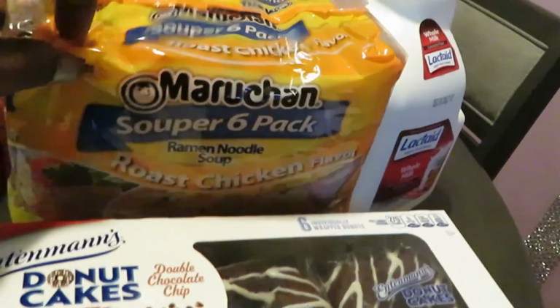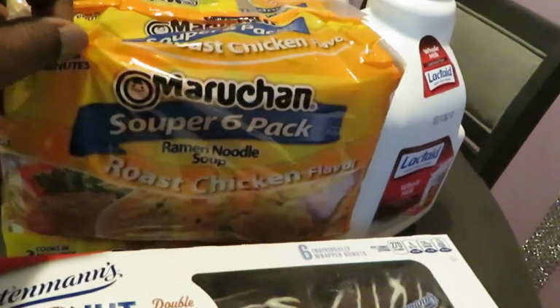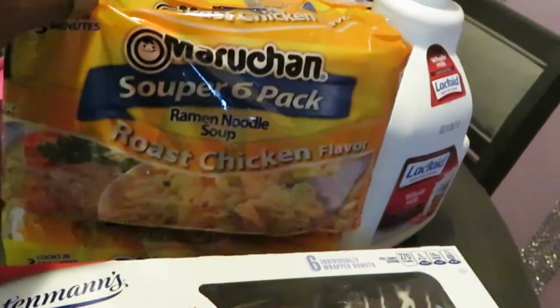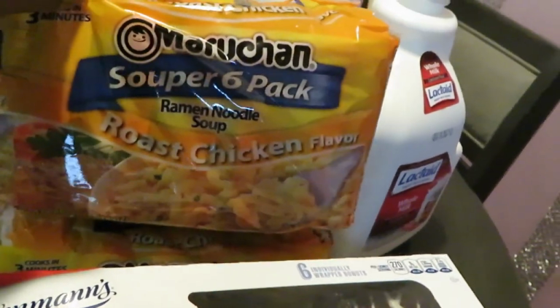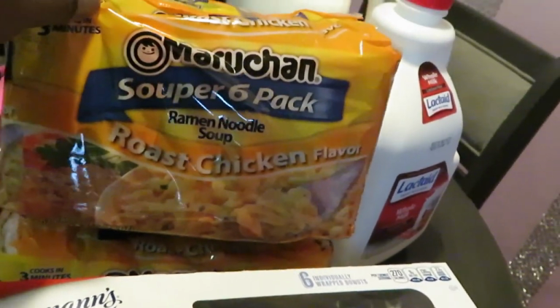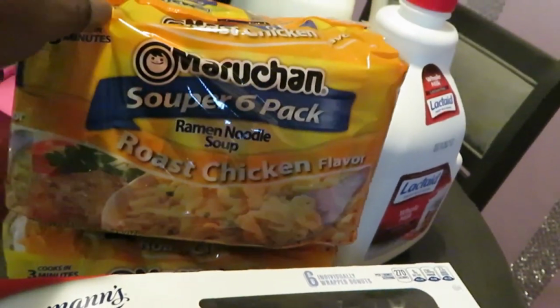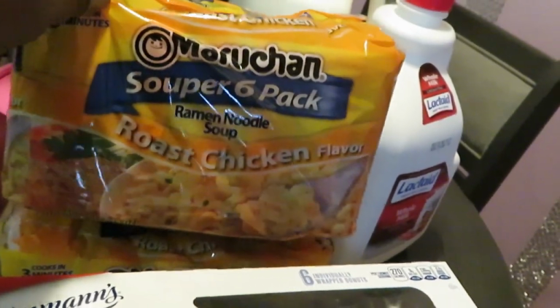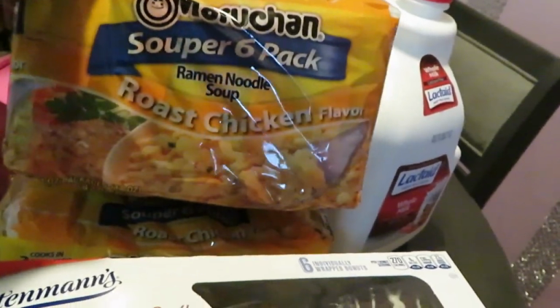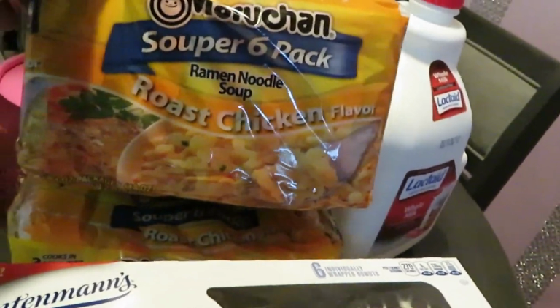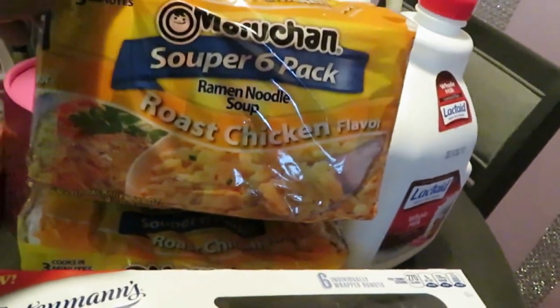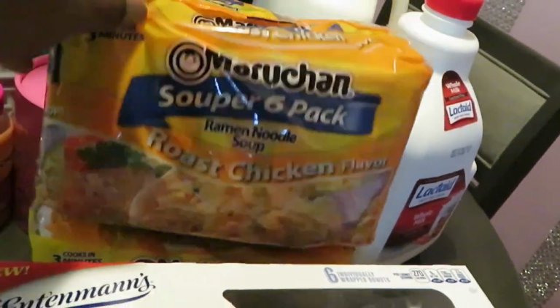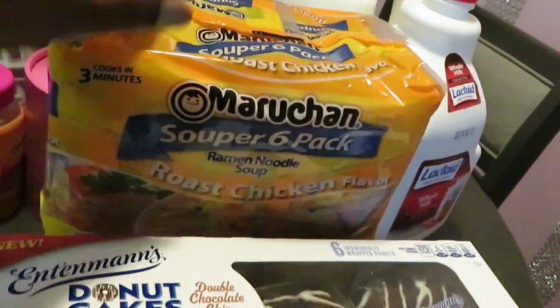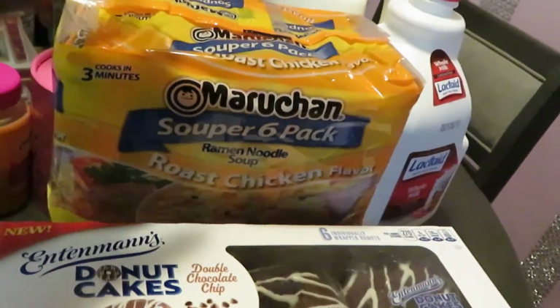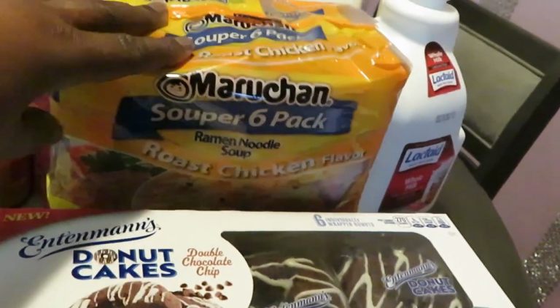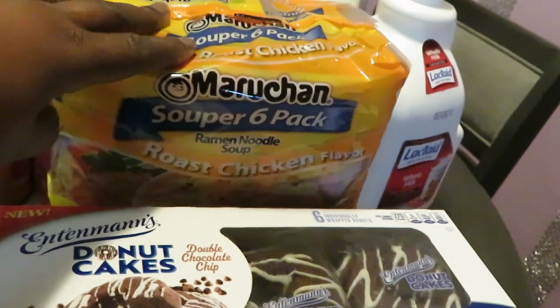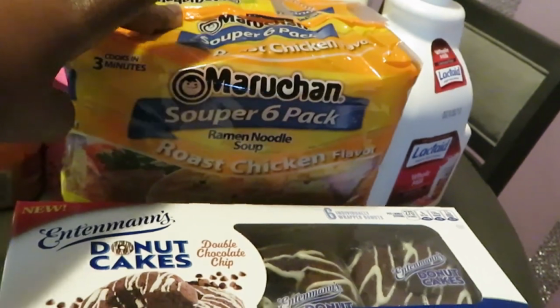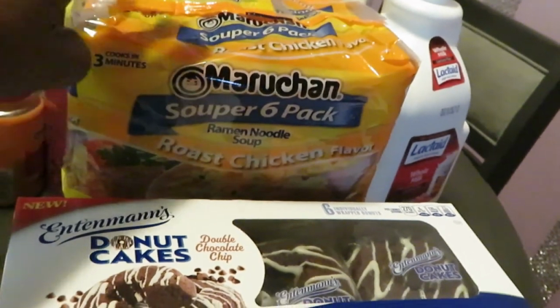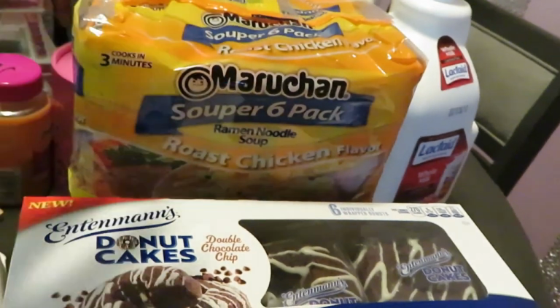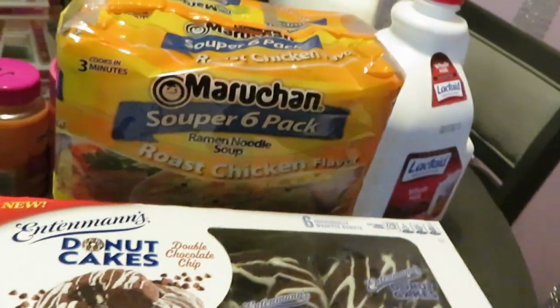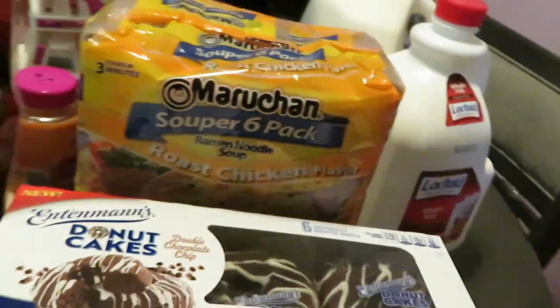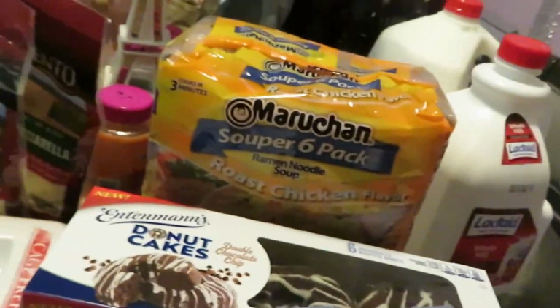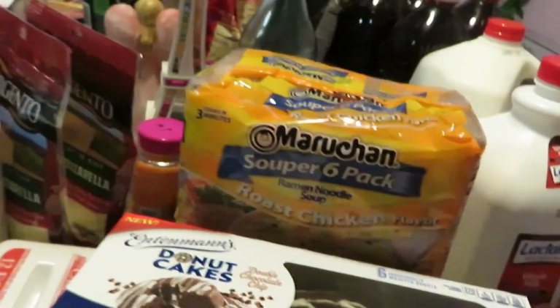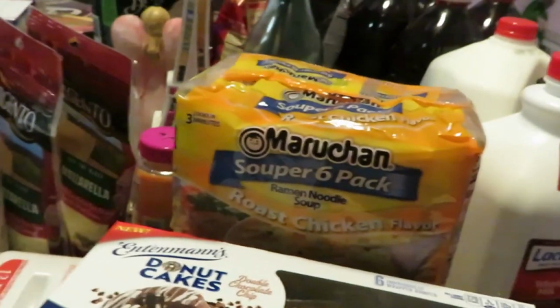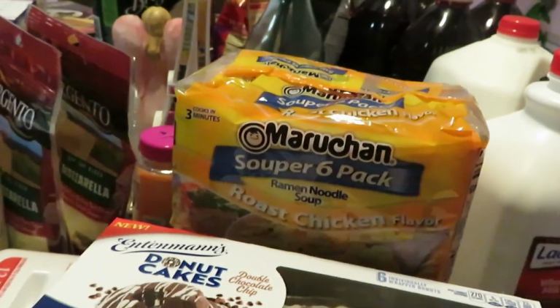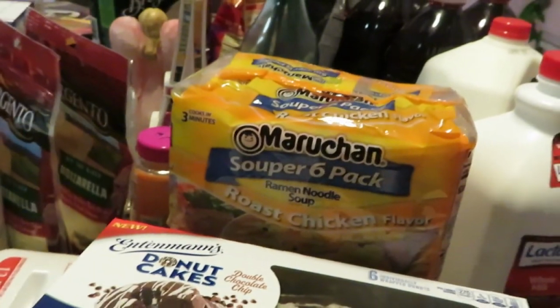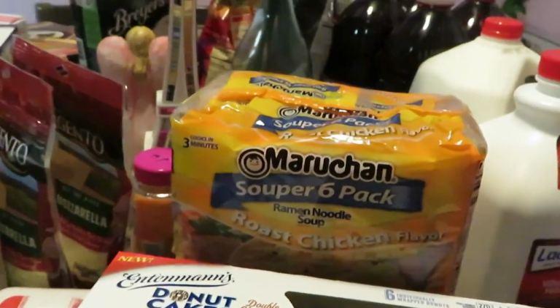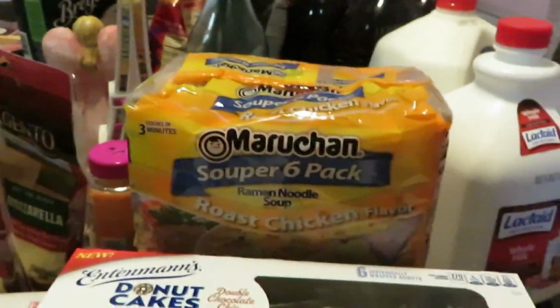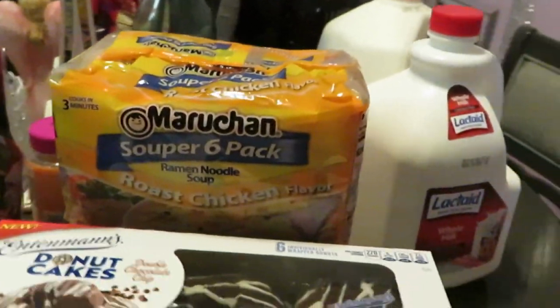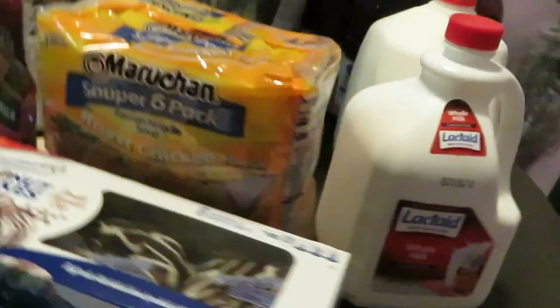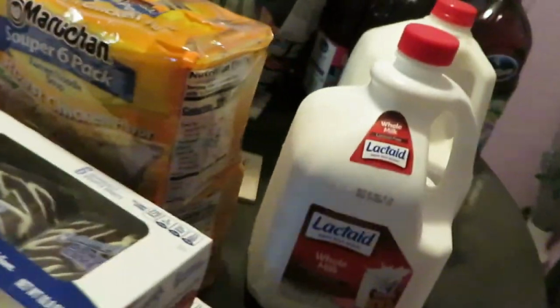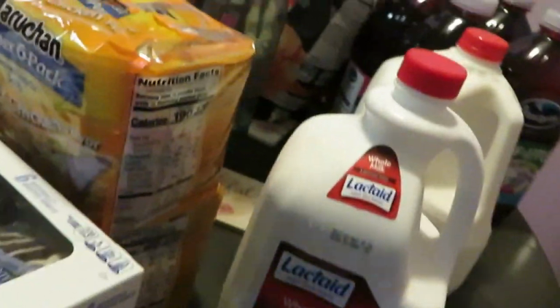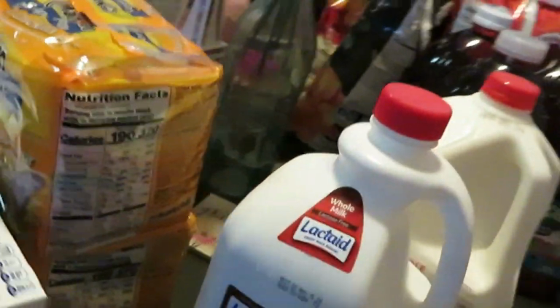You all know I've got to grab the noodles for the girls — keep the girls off my back. Grabbed two of these Maruchan noodles. They were on sale this week, actually — two for three dollars. That was a good deal.